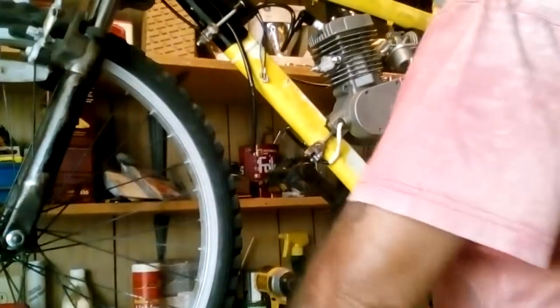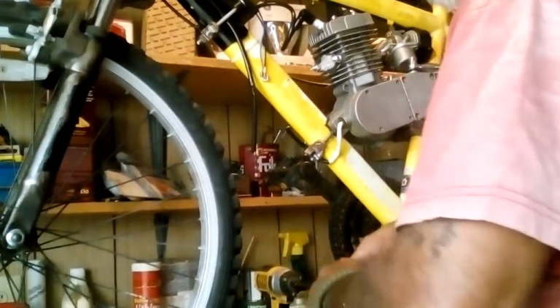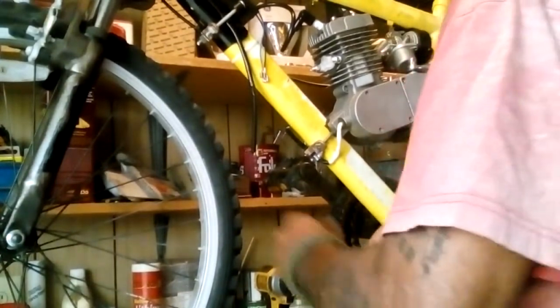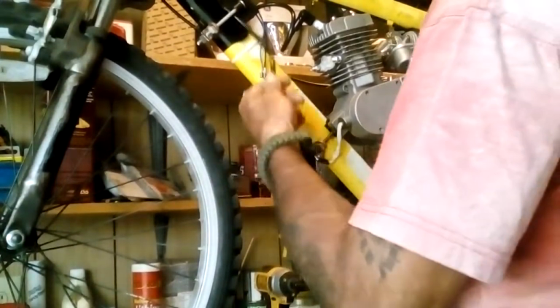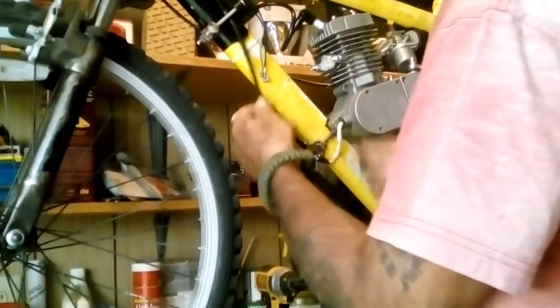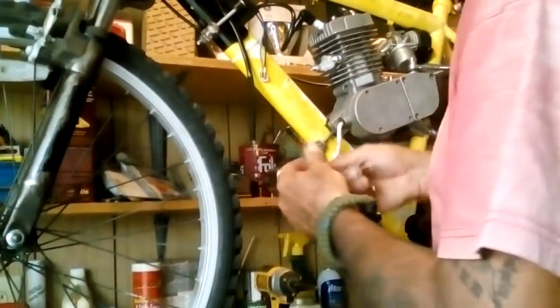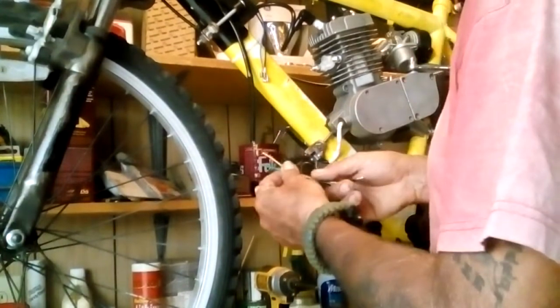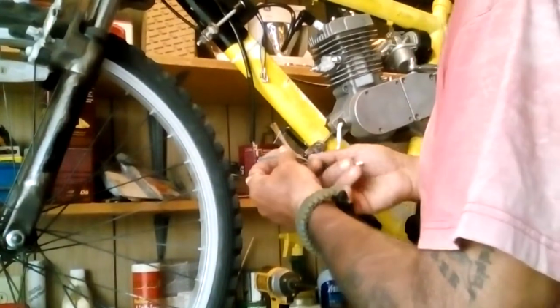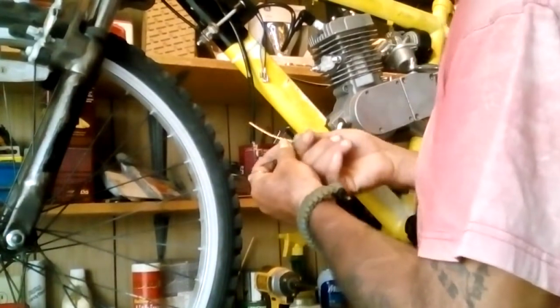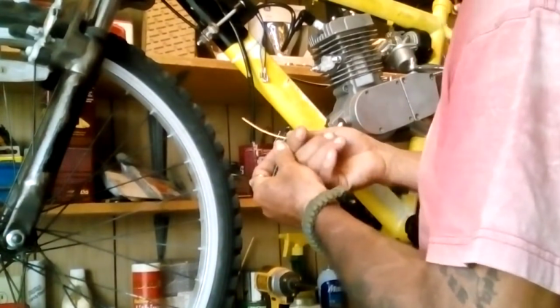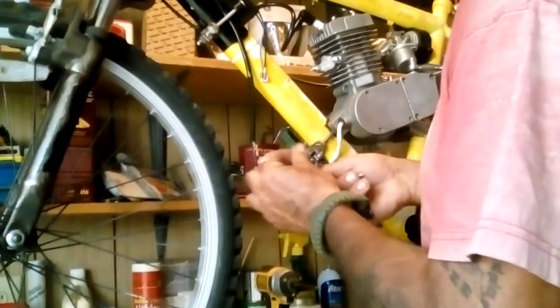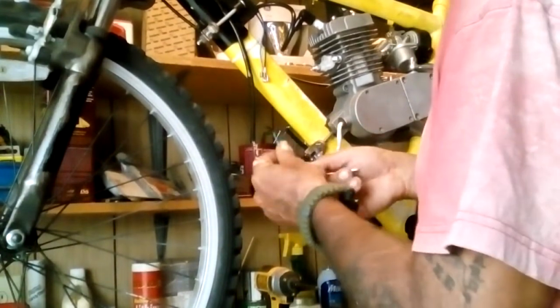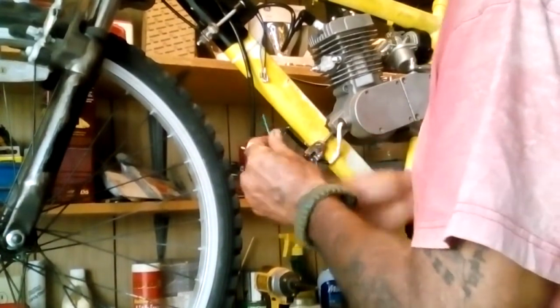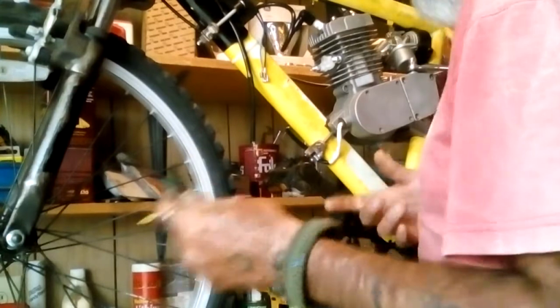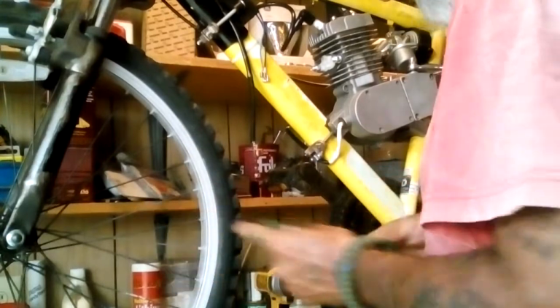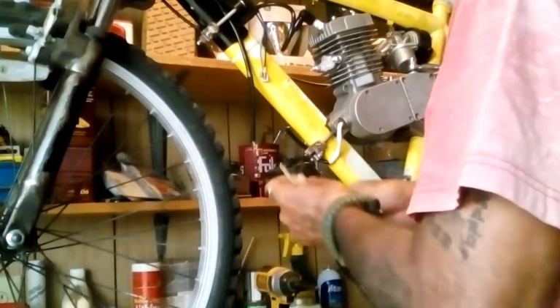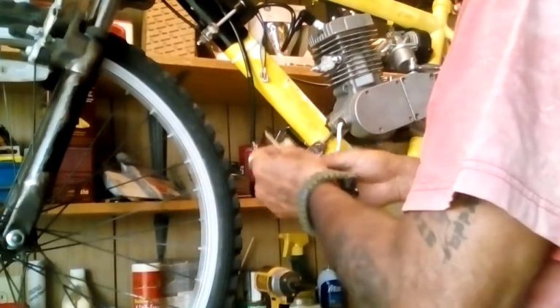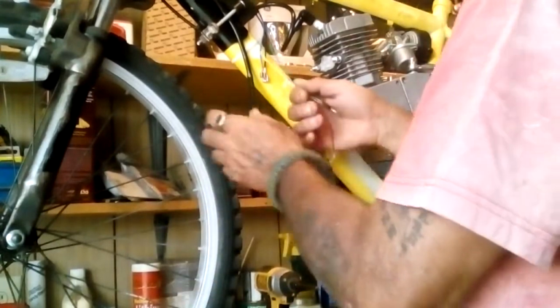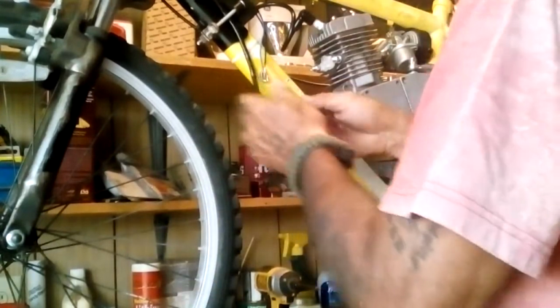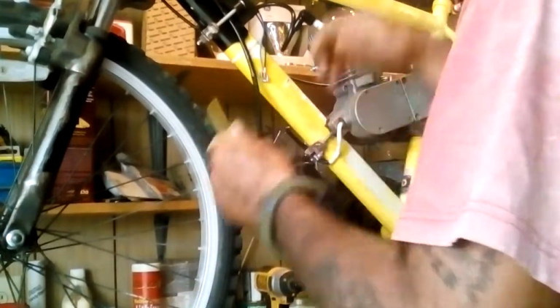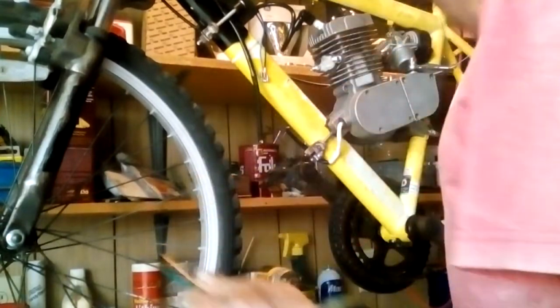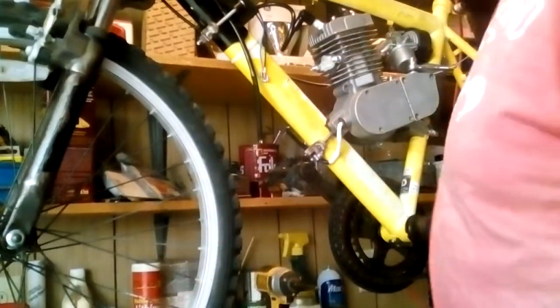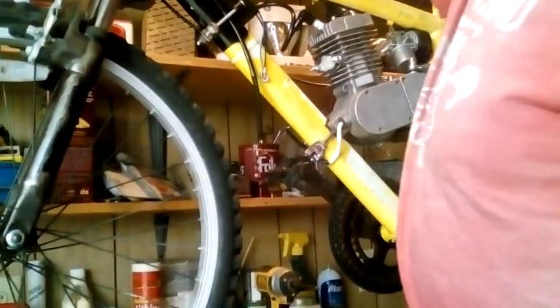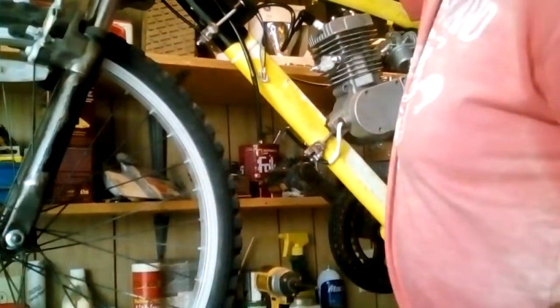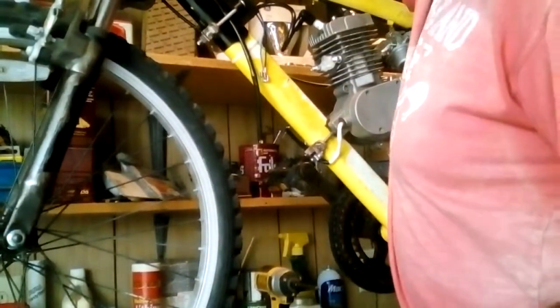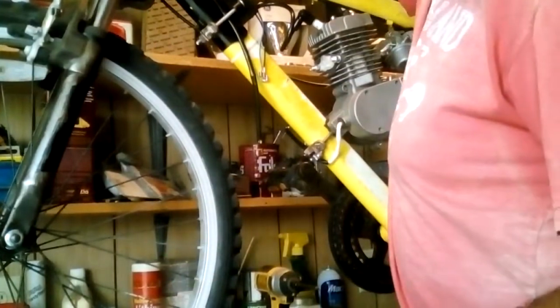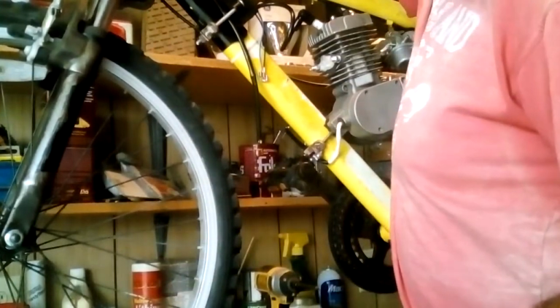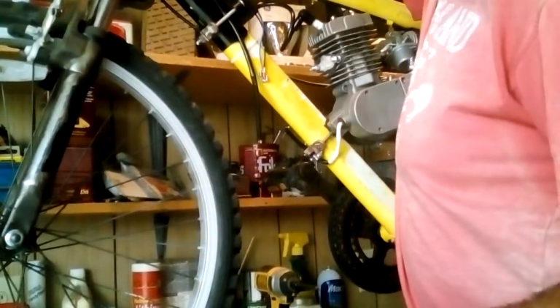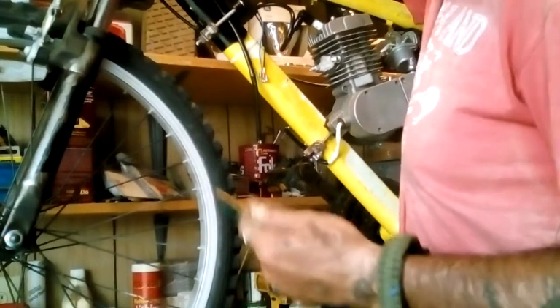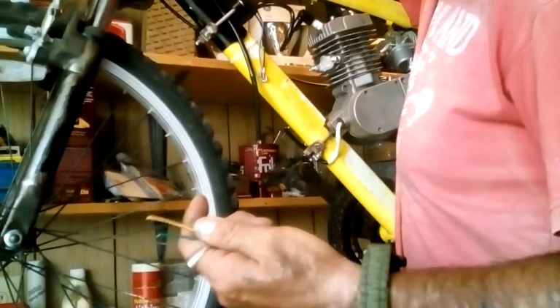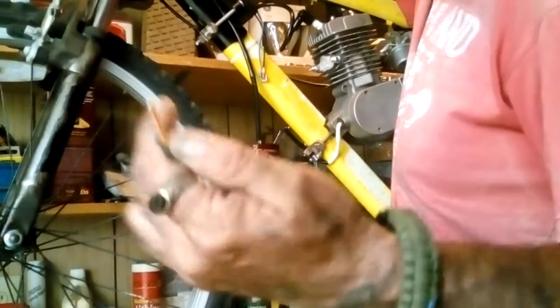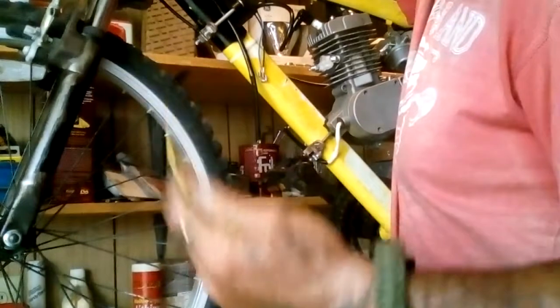Right now, the wires that are inside the loom here are red and yellow and green. Now, that's kind of confusing, isn't it? That's what the Chinese made because the kill button up here is red and yellow and green.